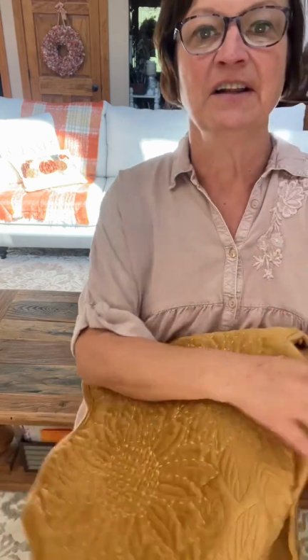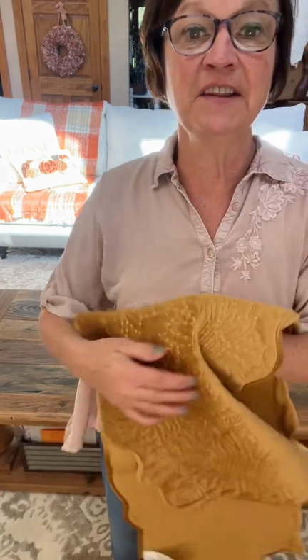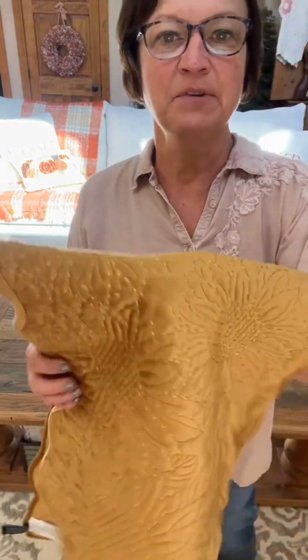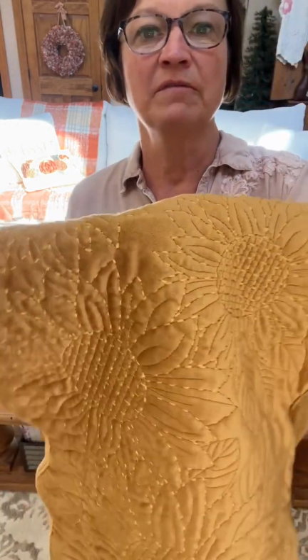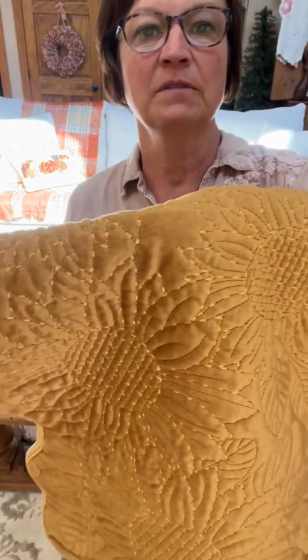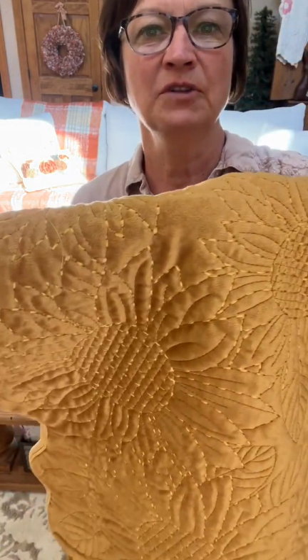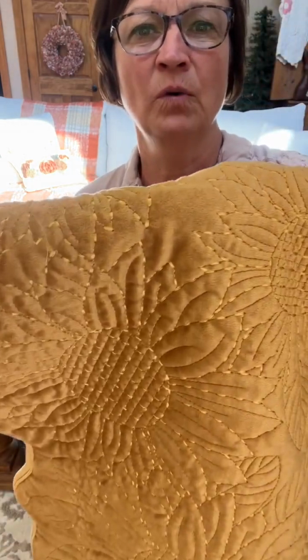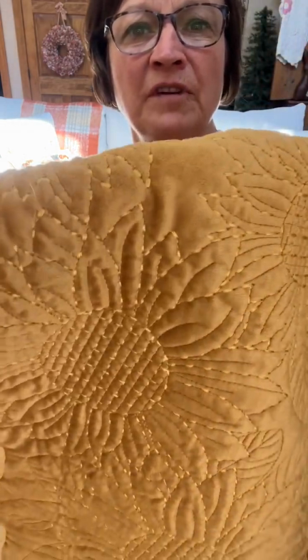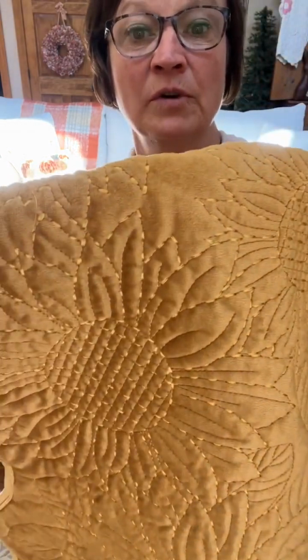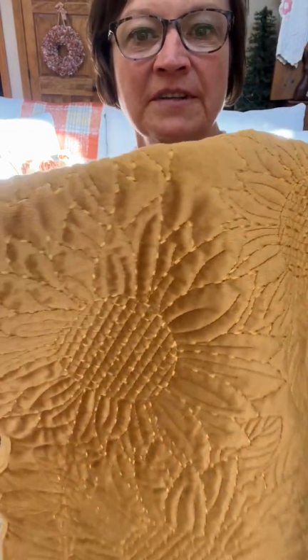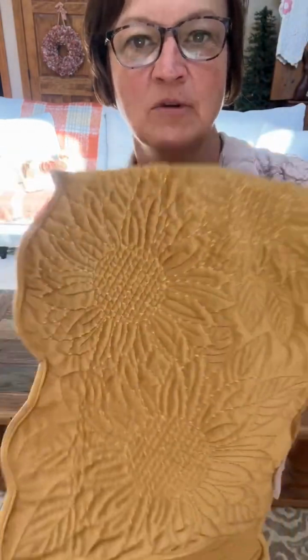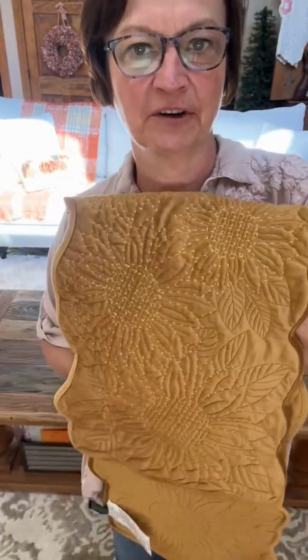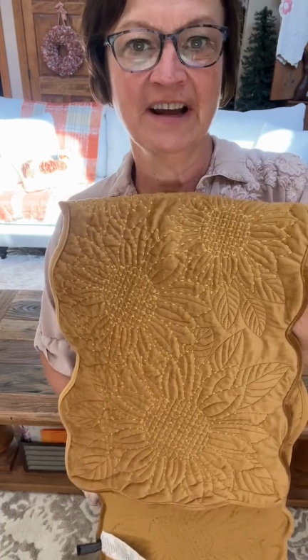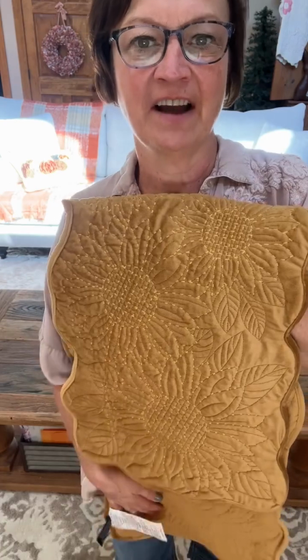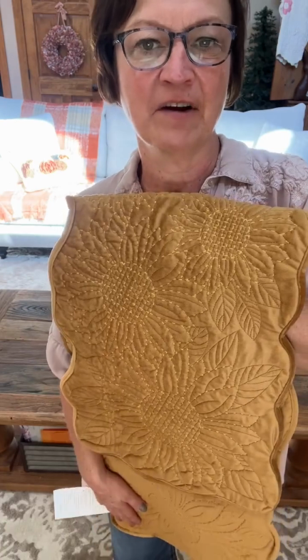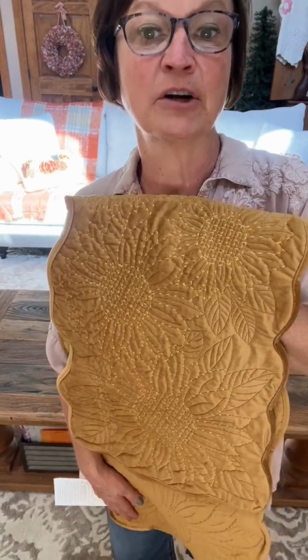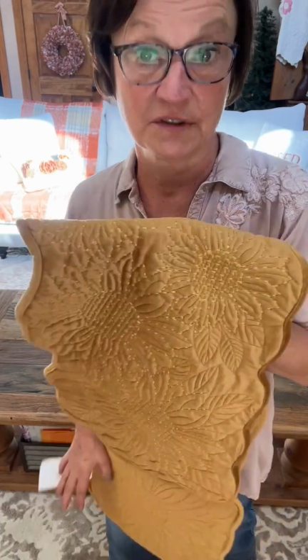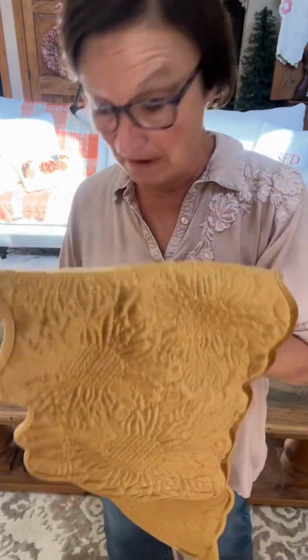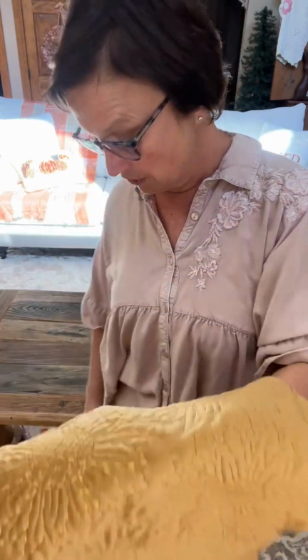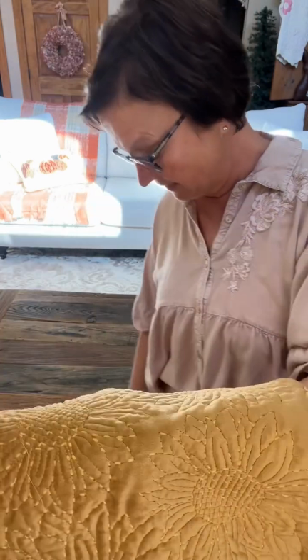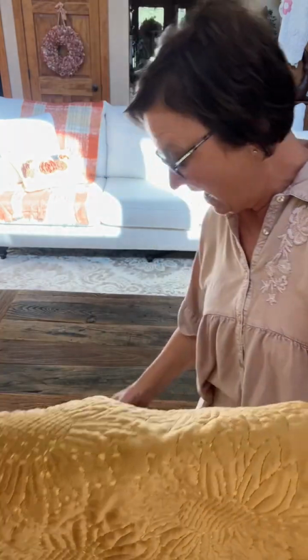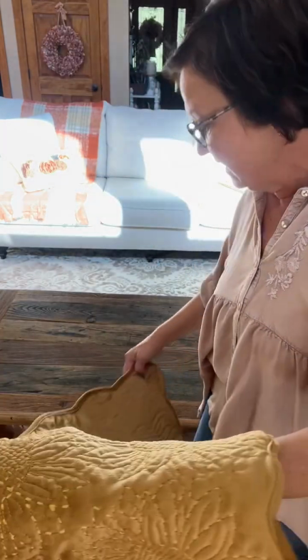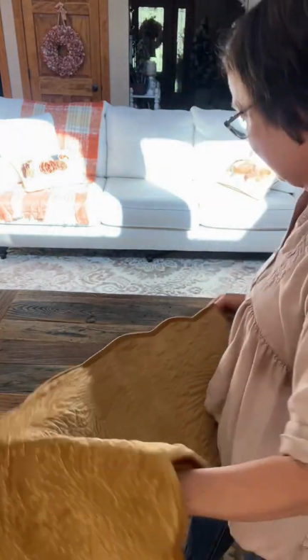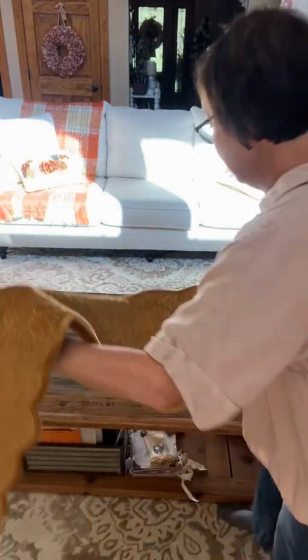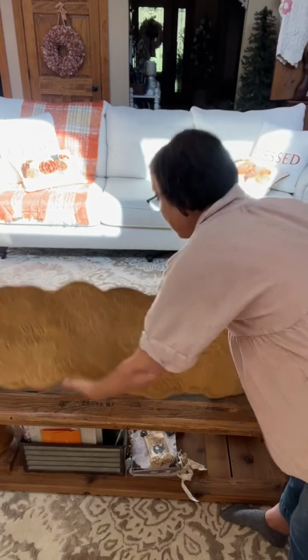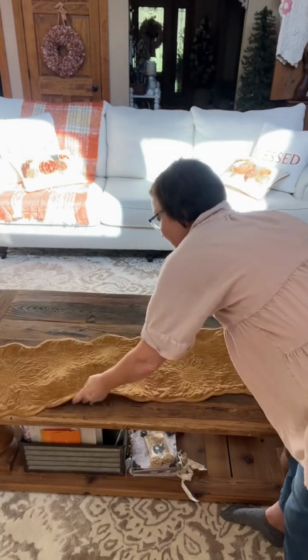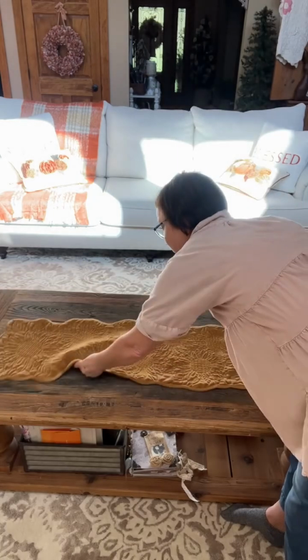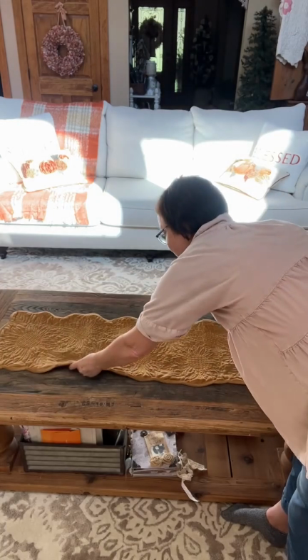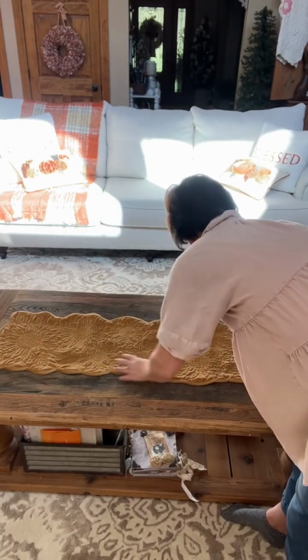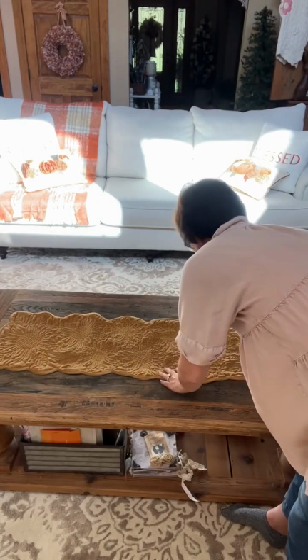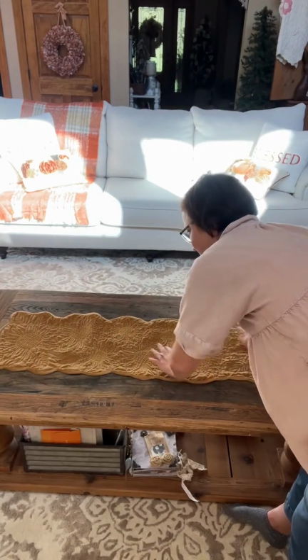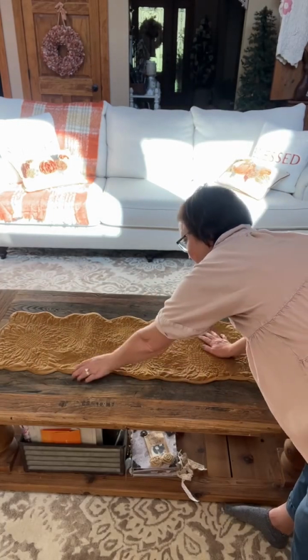Look at this beautiful gold velour table runner I got from Marshalls. I am laying this on my coffee table.